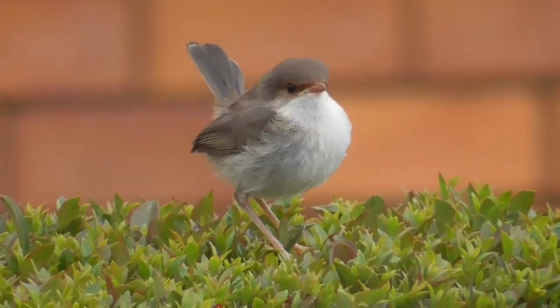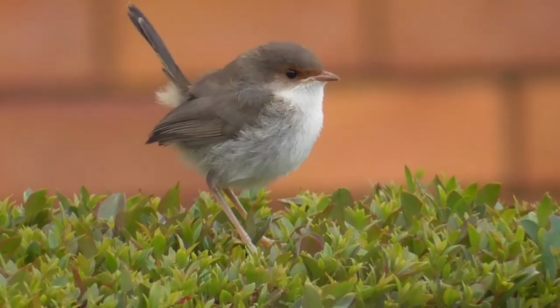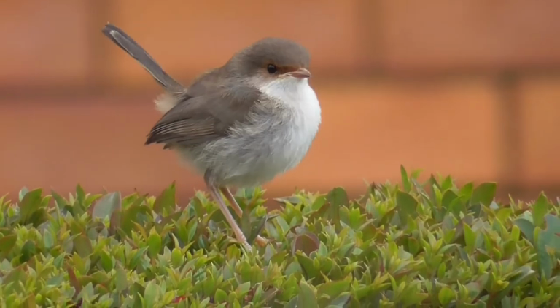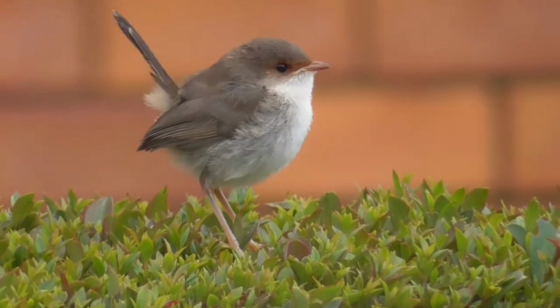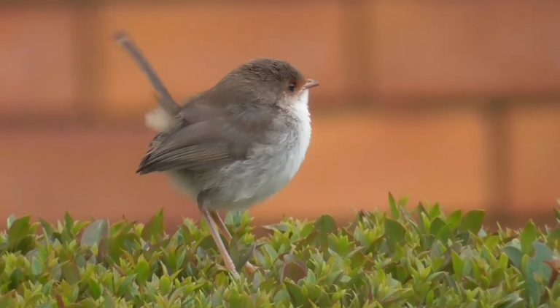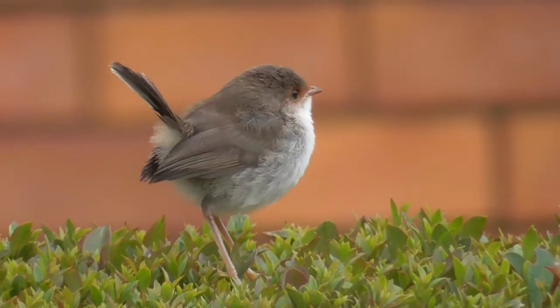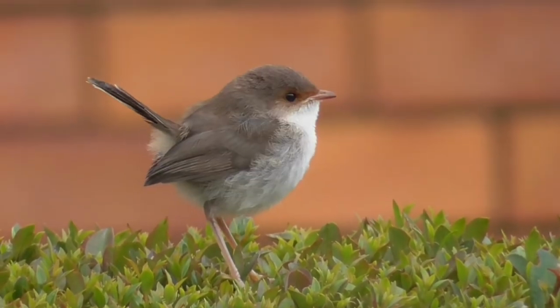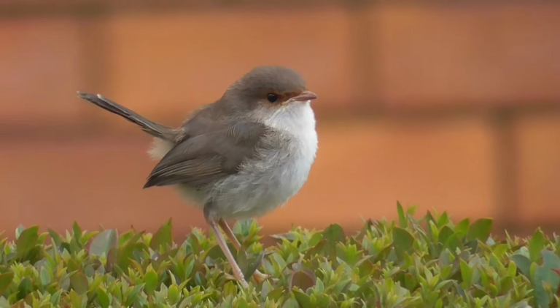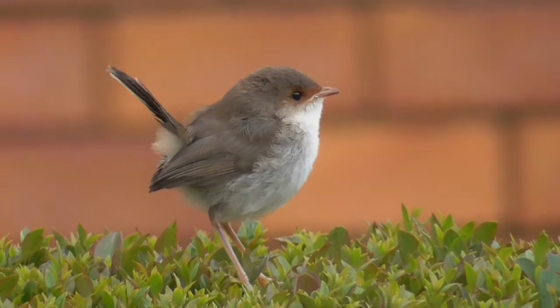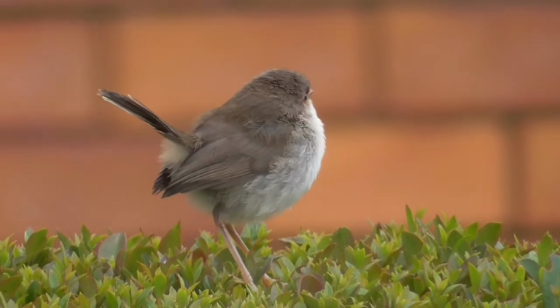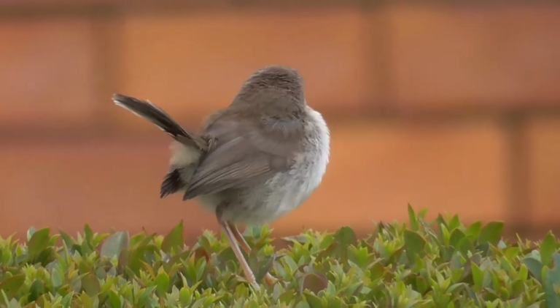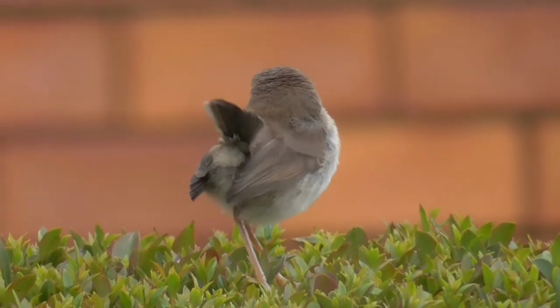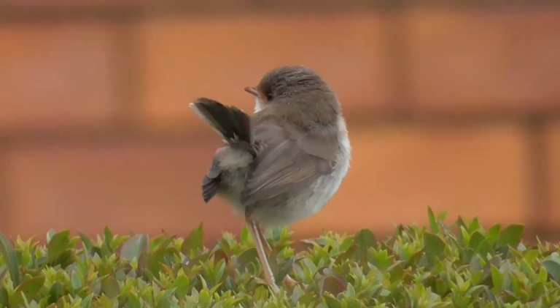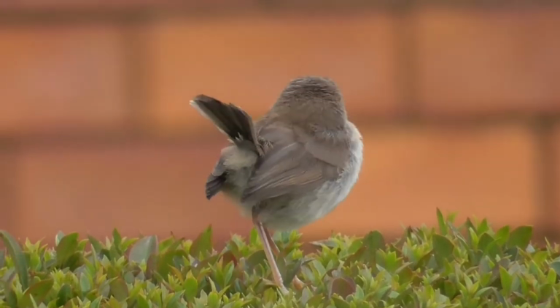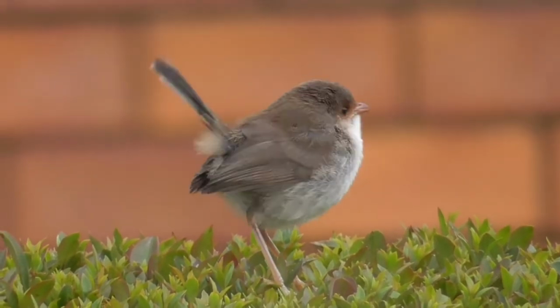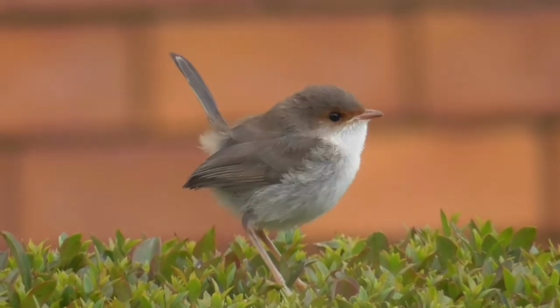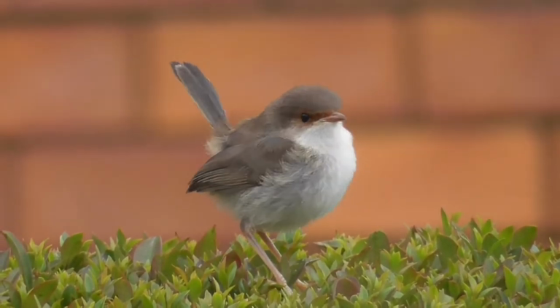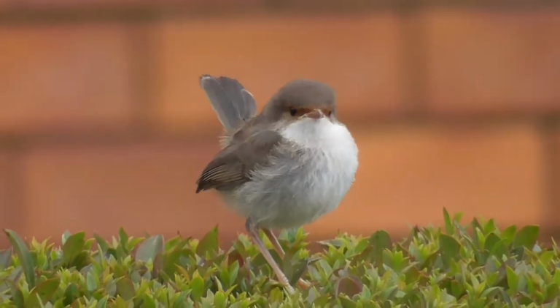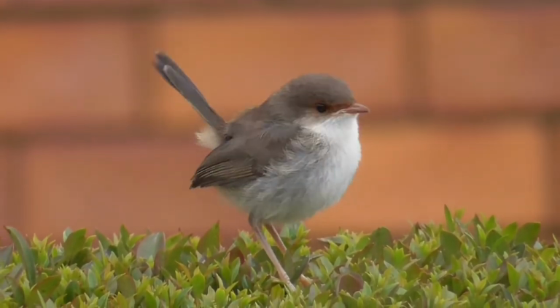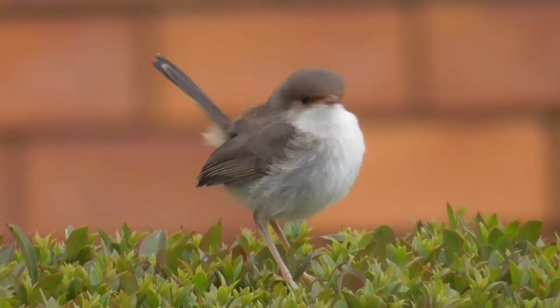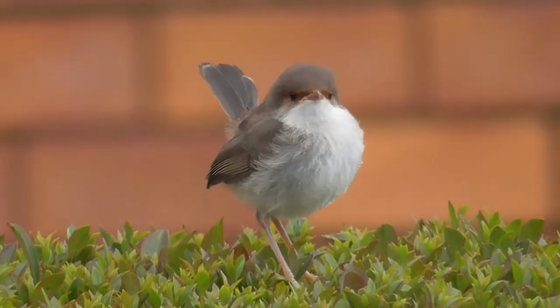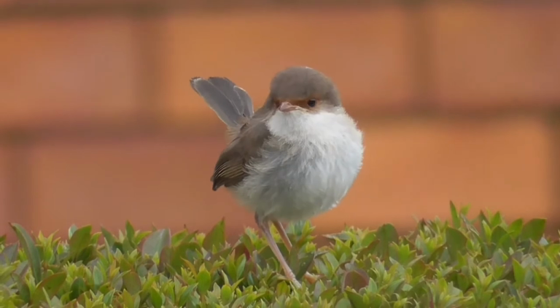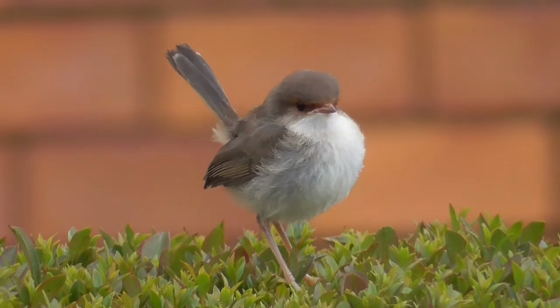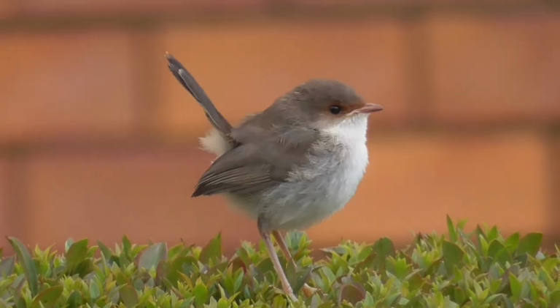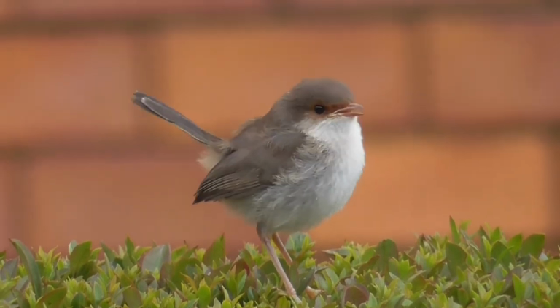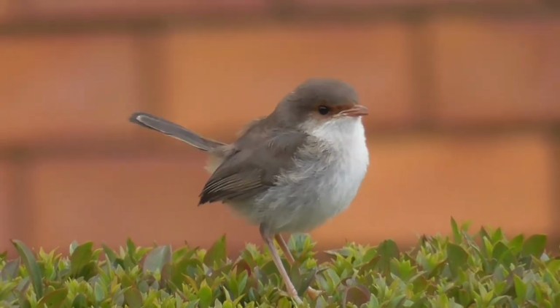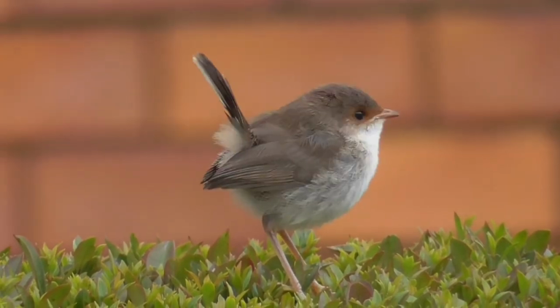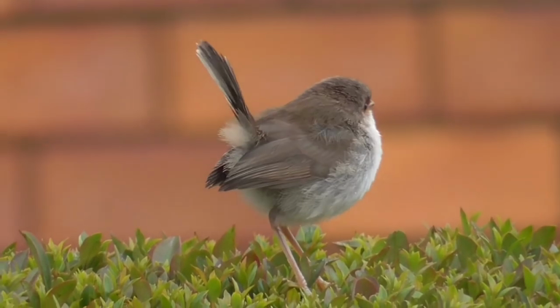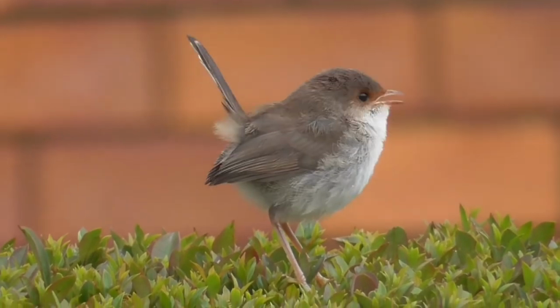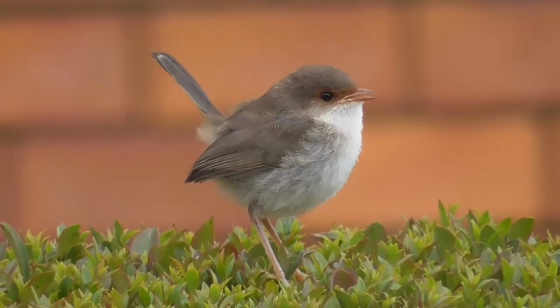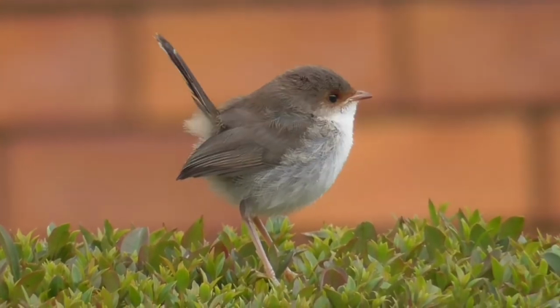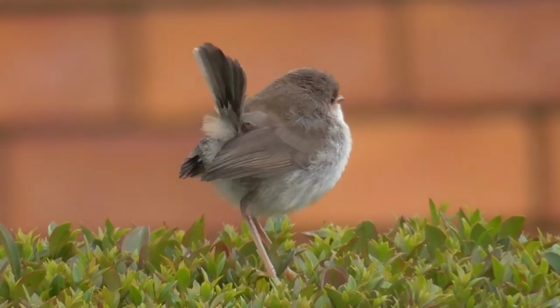Superb fairy wrens have adapted readily to urbanisation, and as long as there is sufficient plant cover, especially hedges, they can be found in built up areas. This female was filmed very close to the centre of a major regional city.